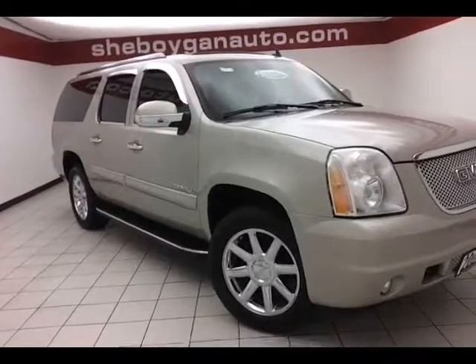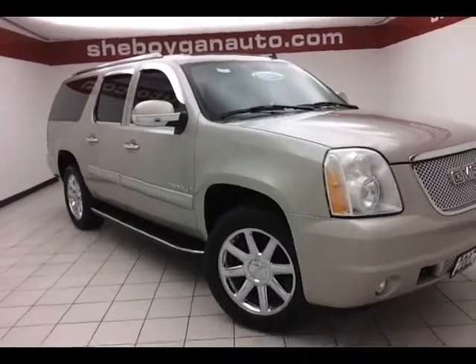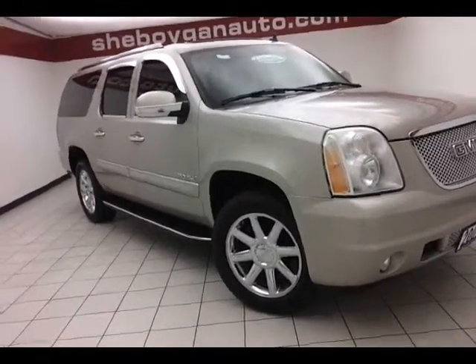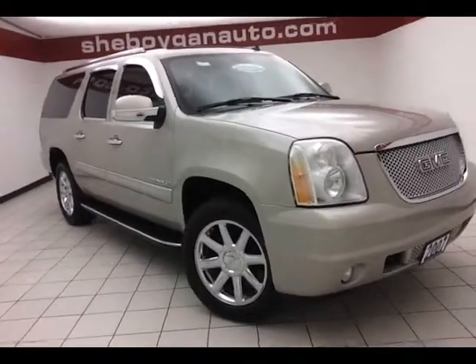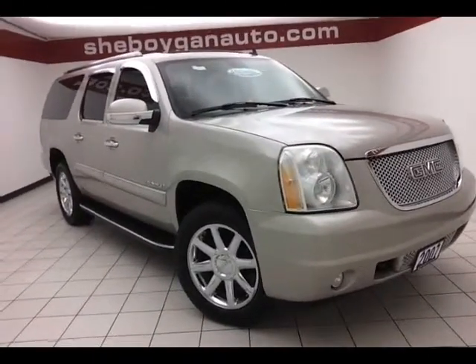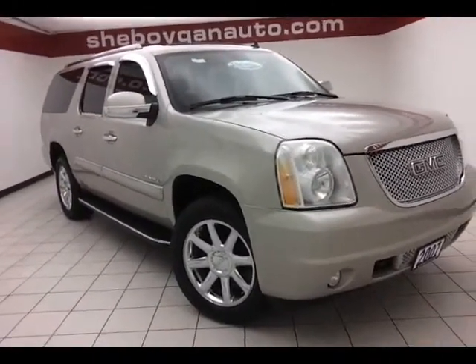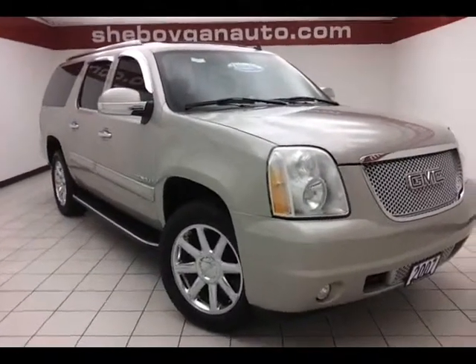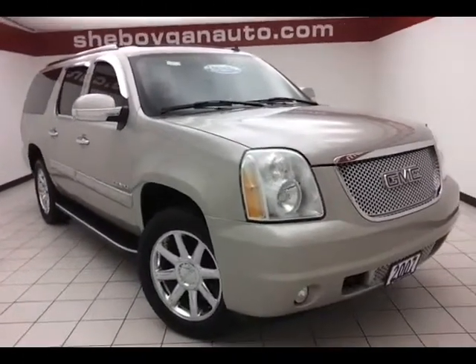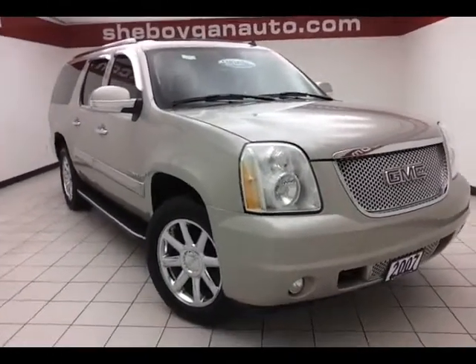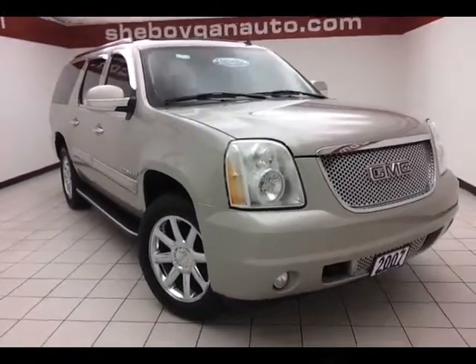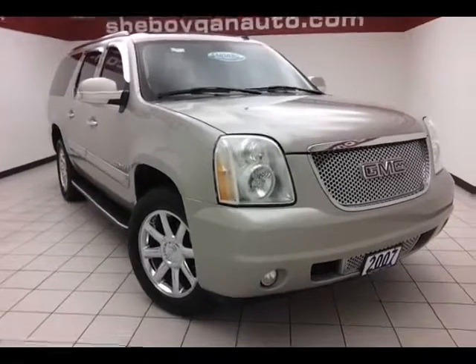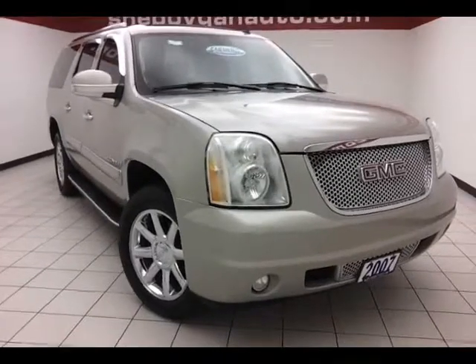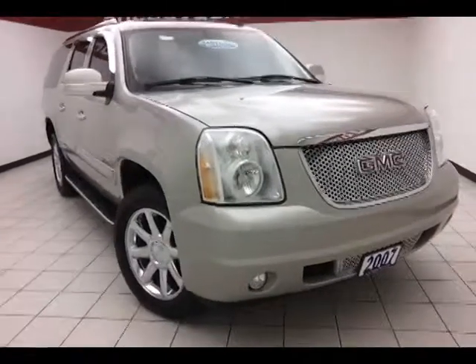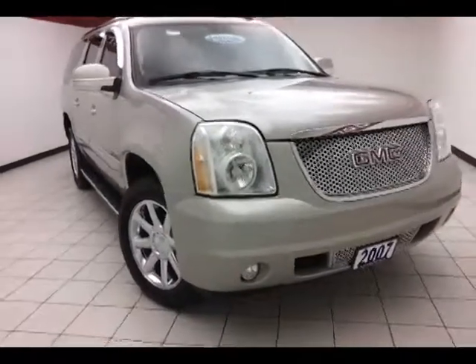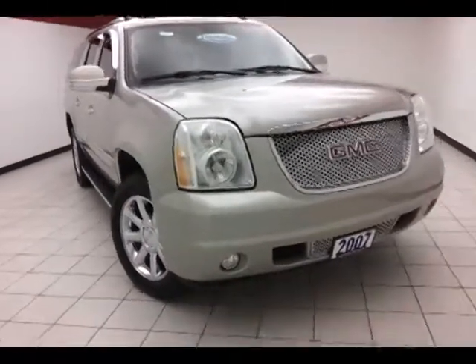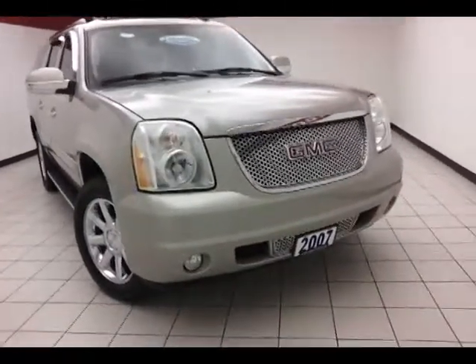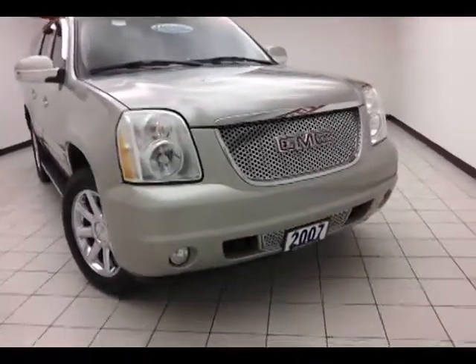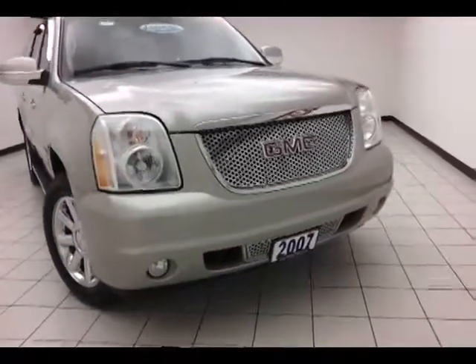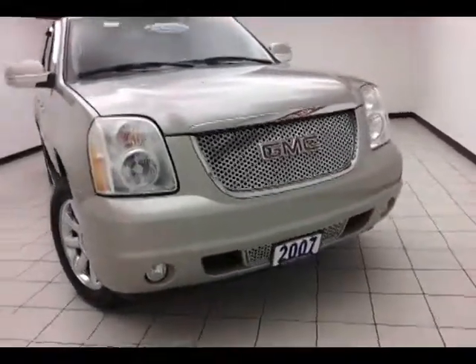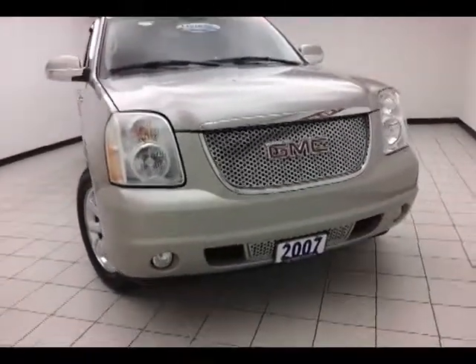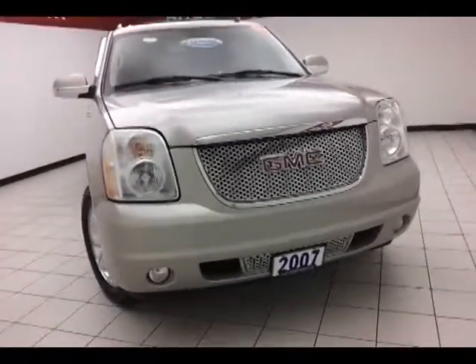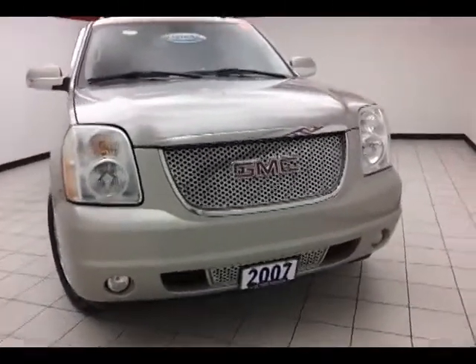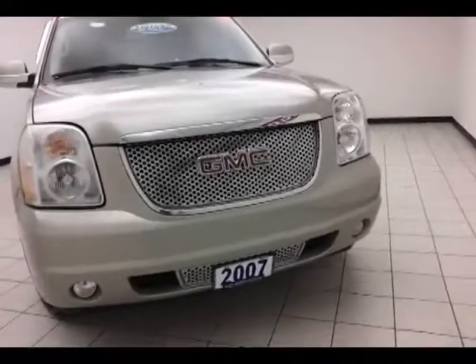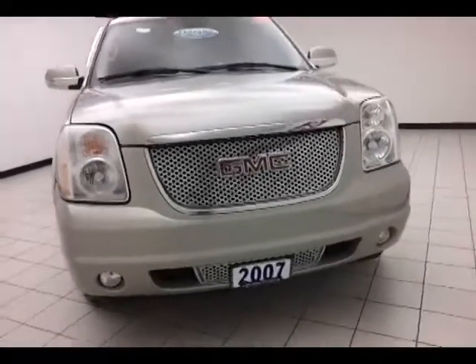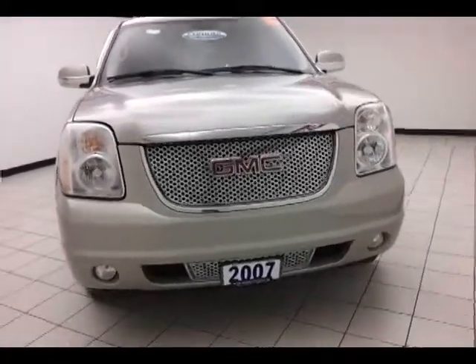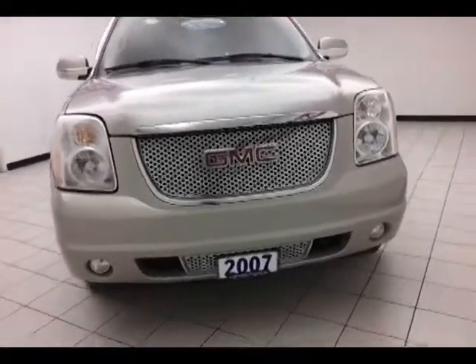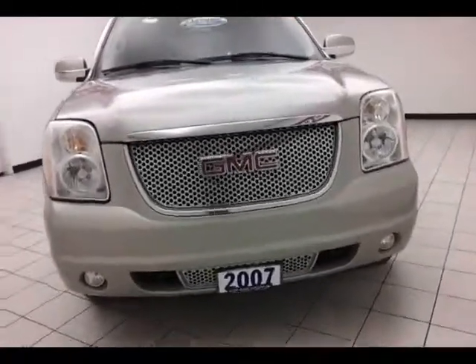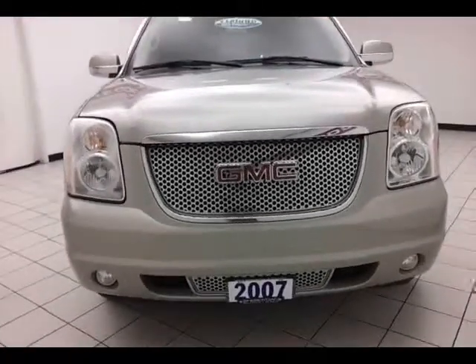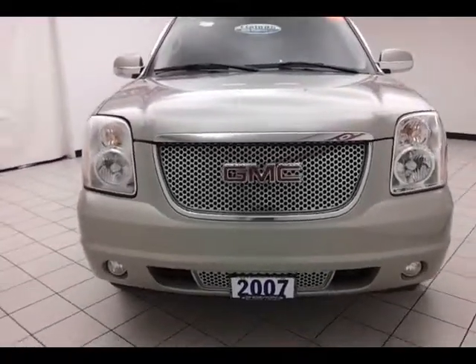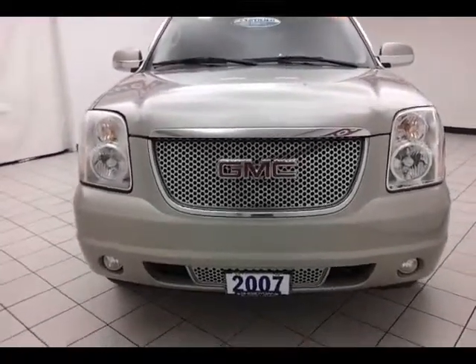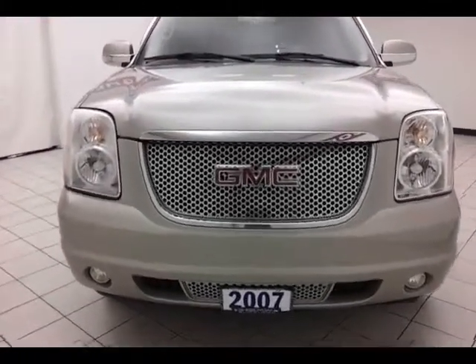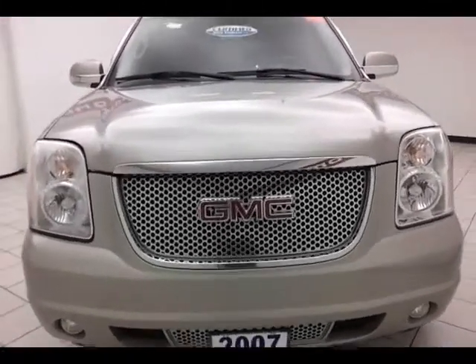Today's special is the 2007 GMC Yukon XL Denali All-Wheel Drive, stock number A8927X. It has 70,000 miles and comes to us with a clean AutoCheck history report, silver birch metallic in color.